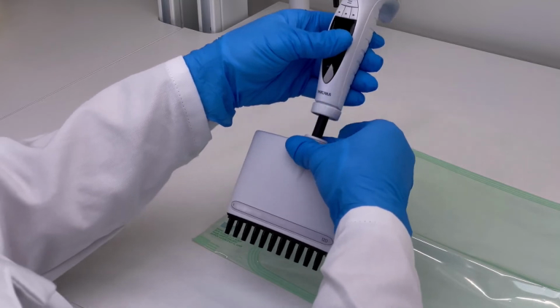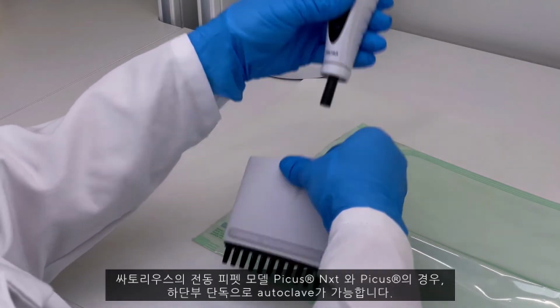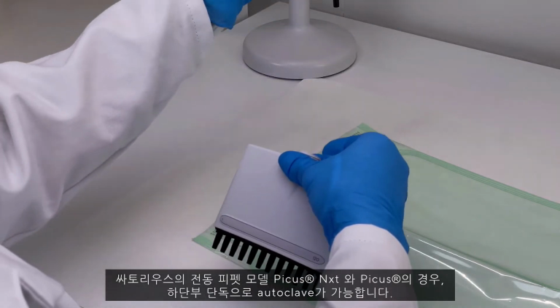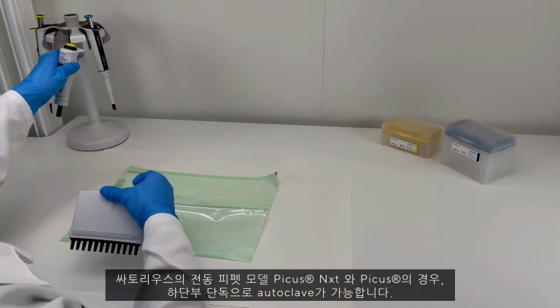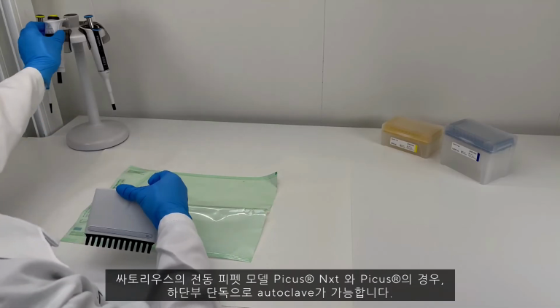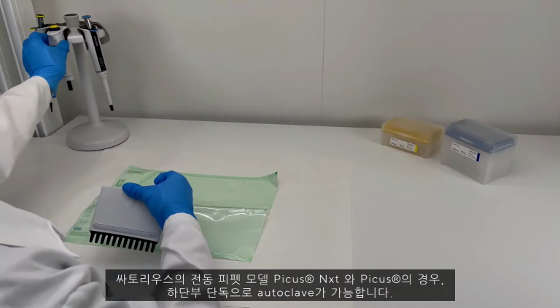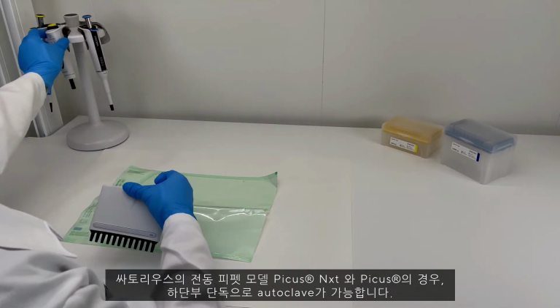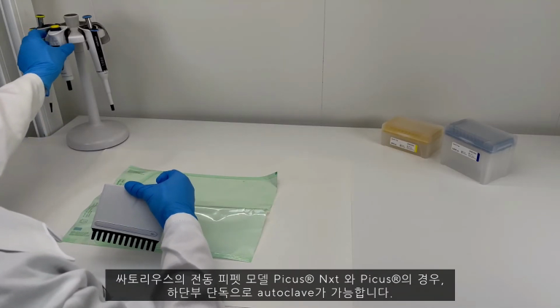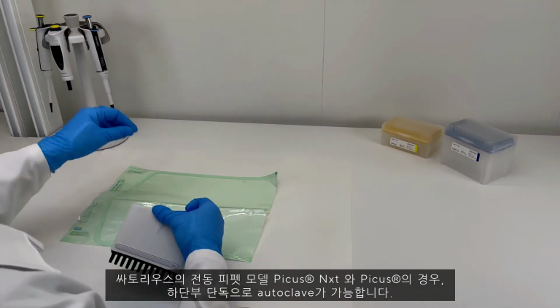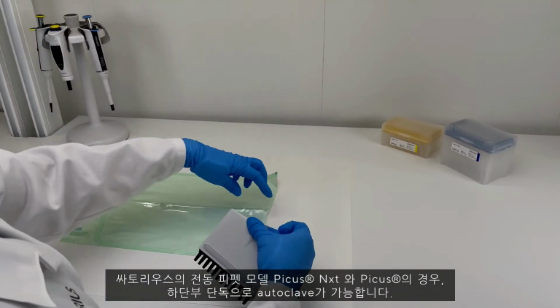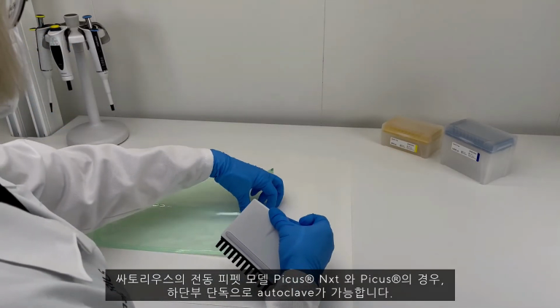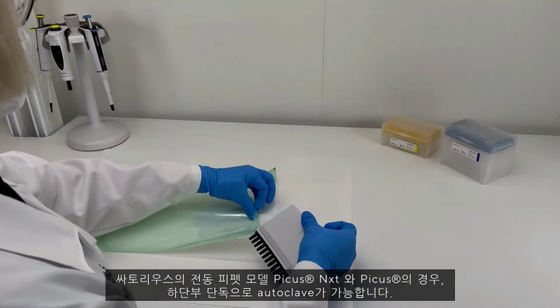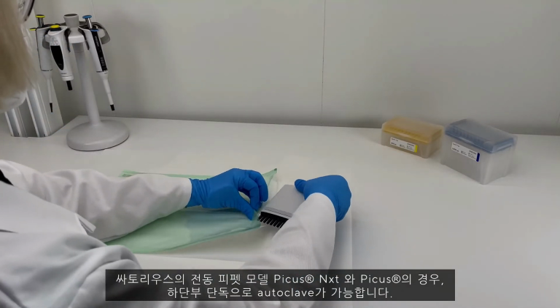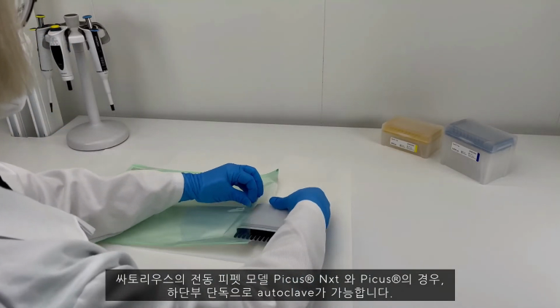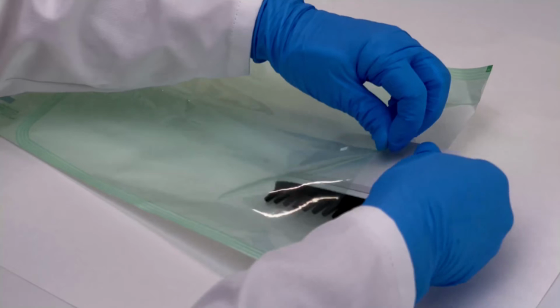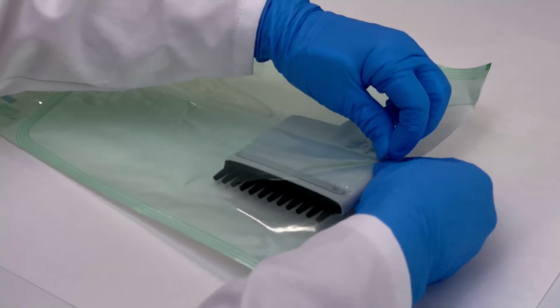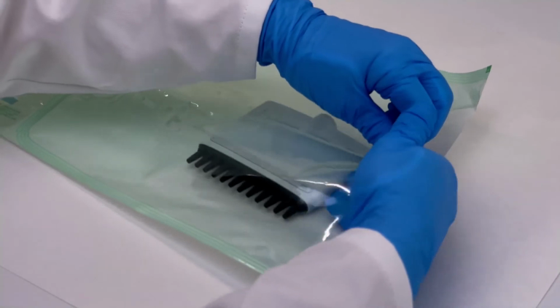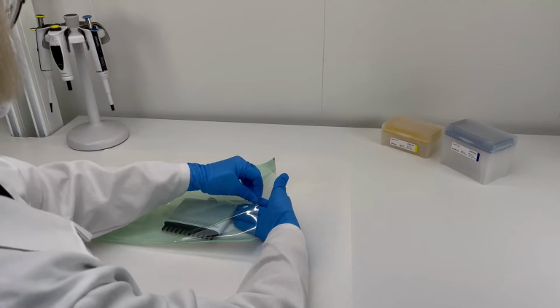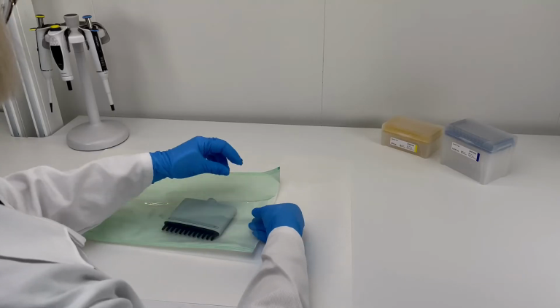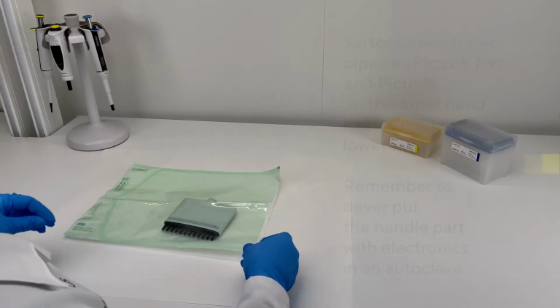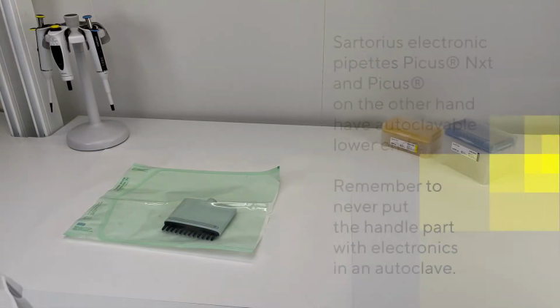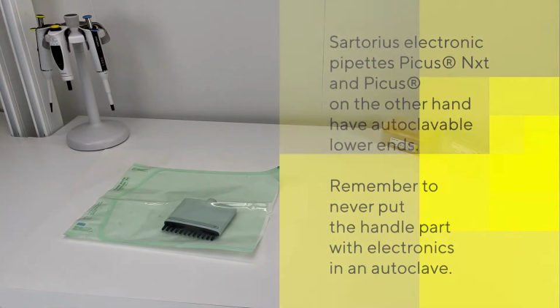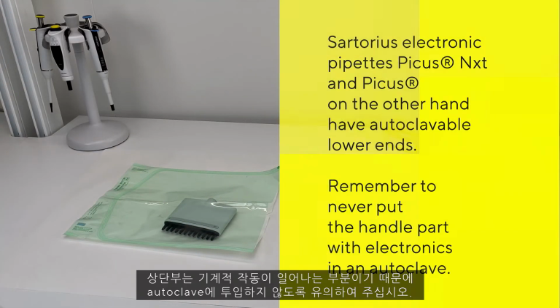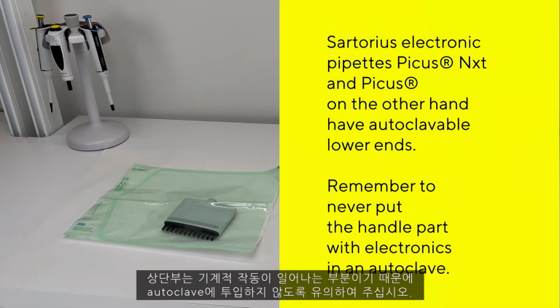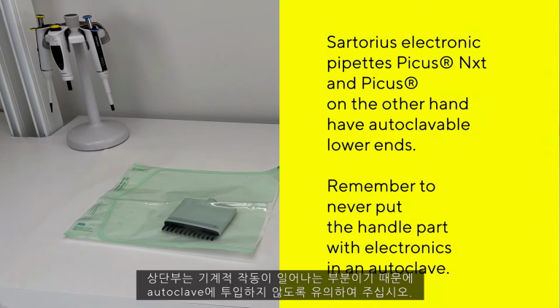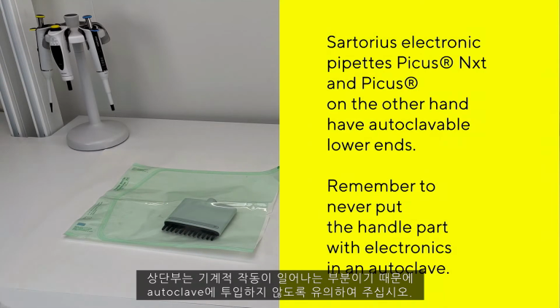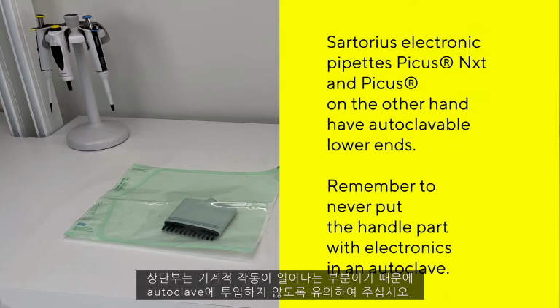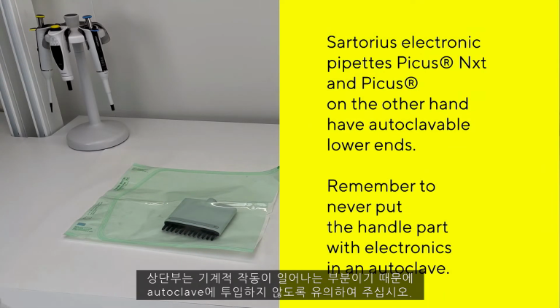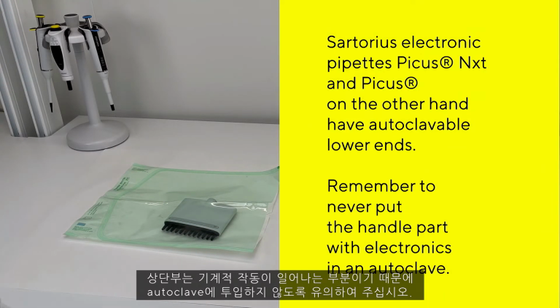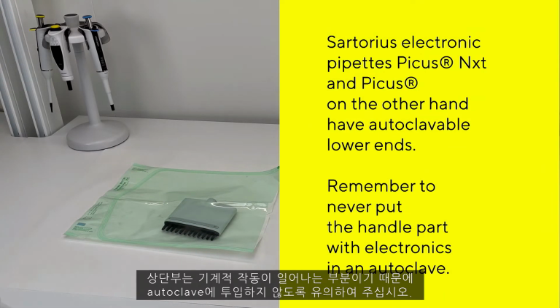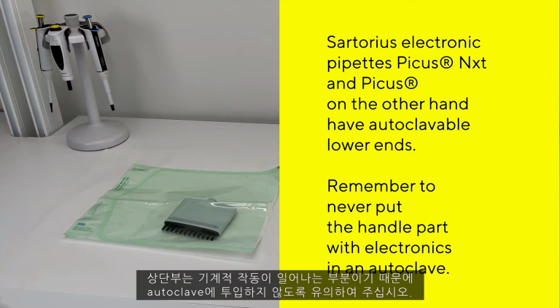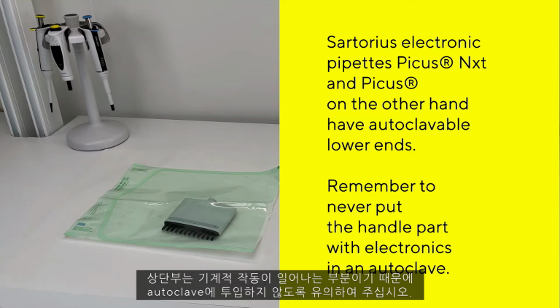Sartorius electronic pipettes Picus-next and Picus, on the other hand, have autoclavable lower ends. Remember to never put the handle part with the electronics in an autoclave.